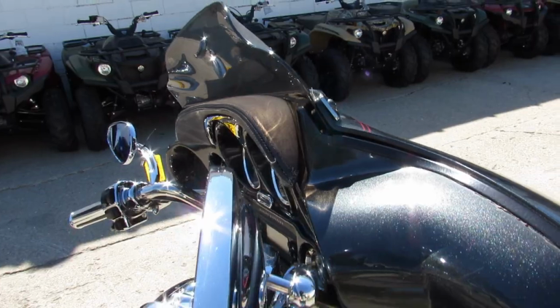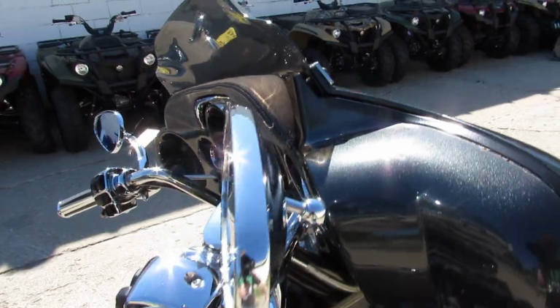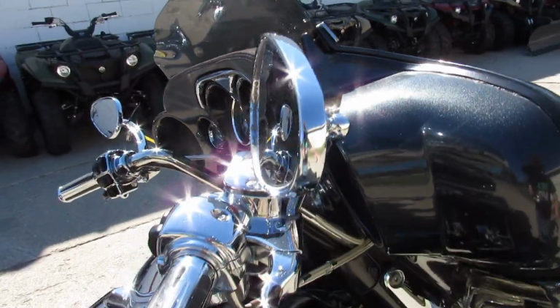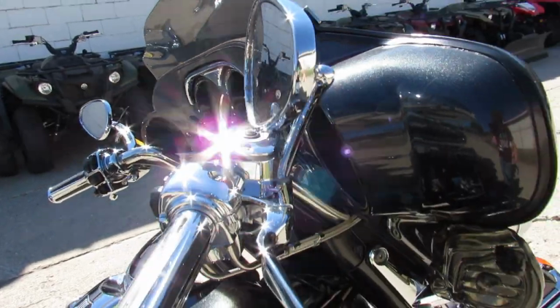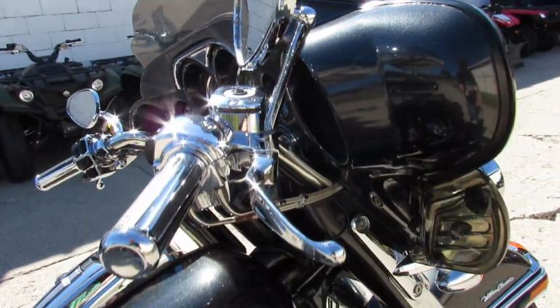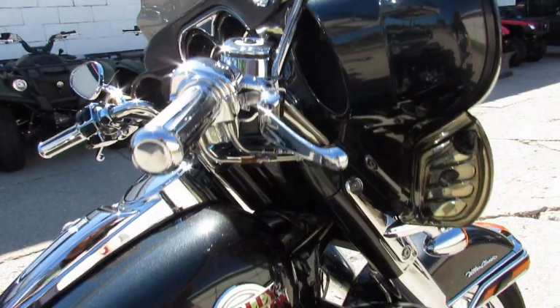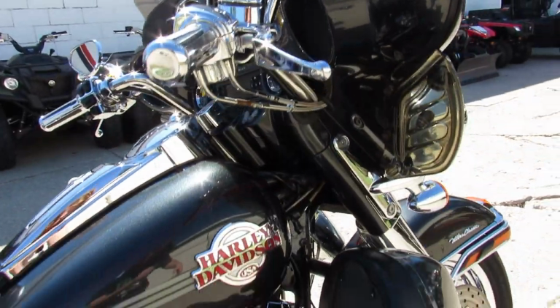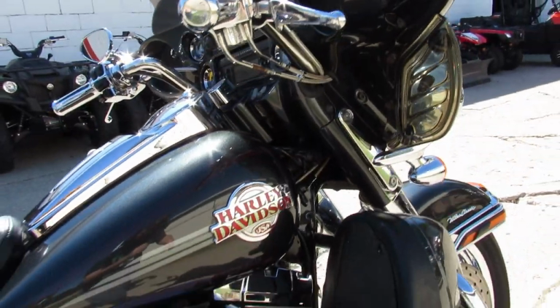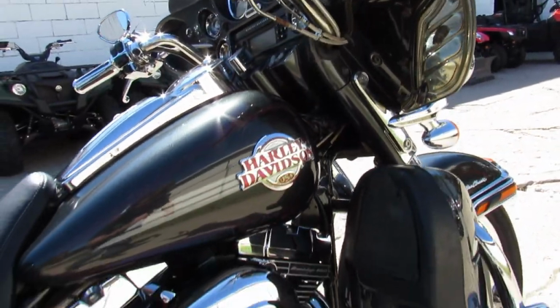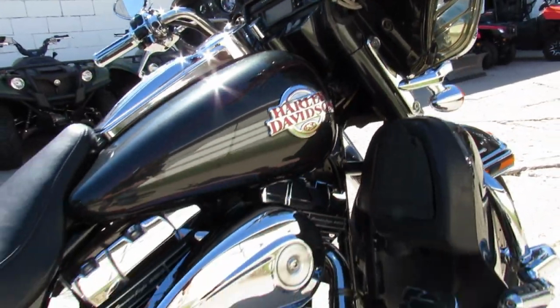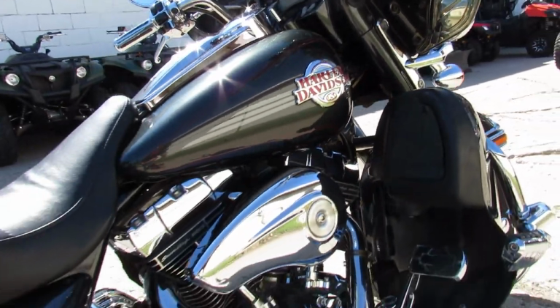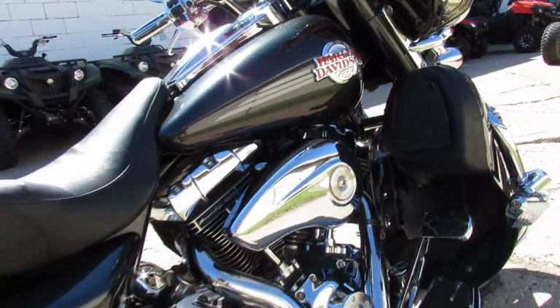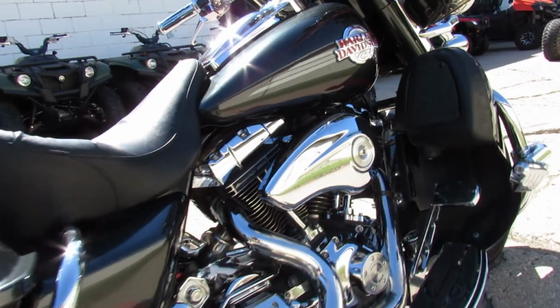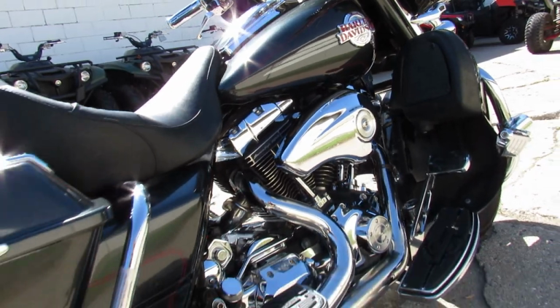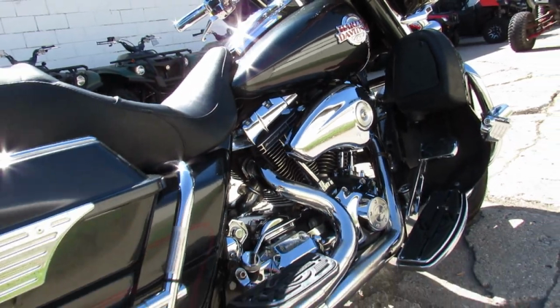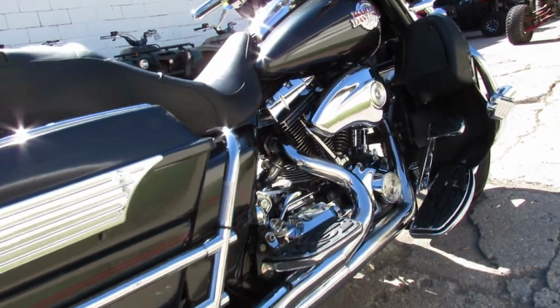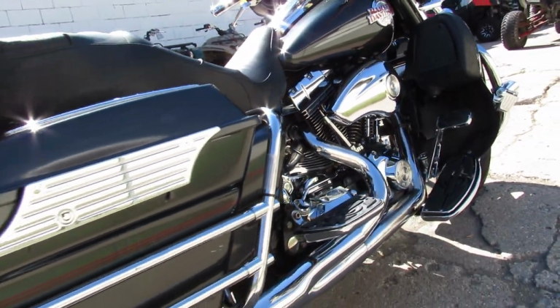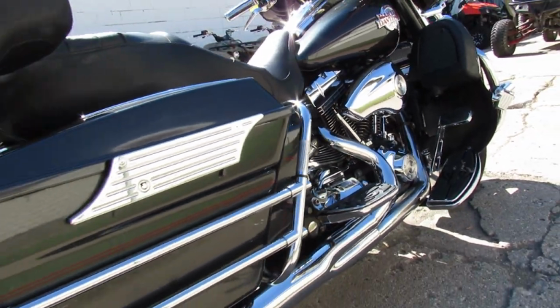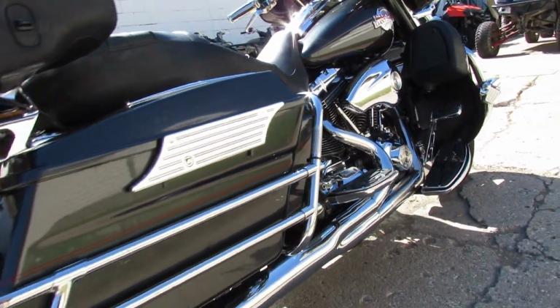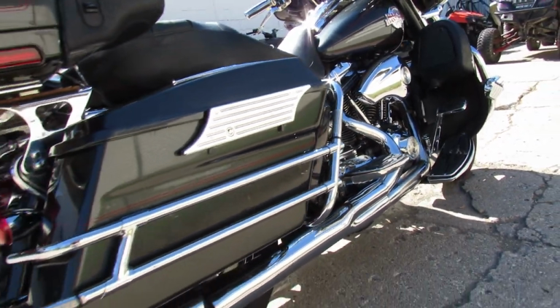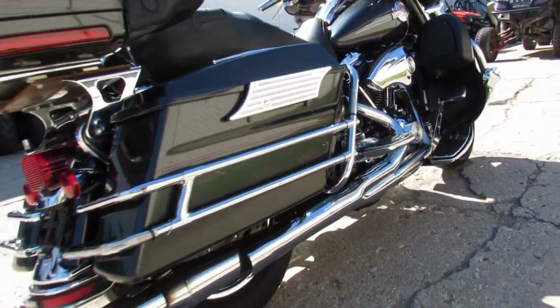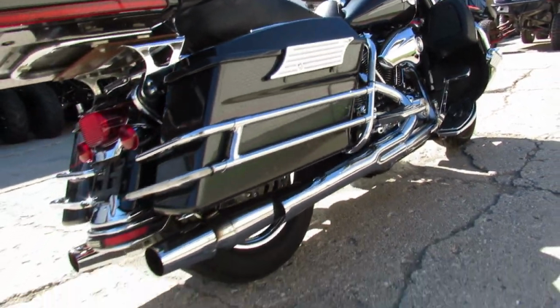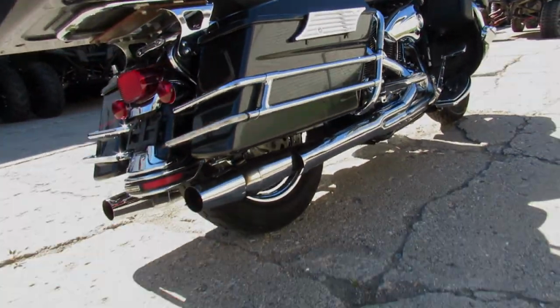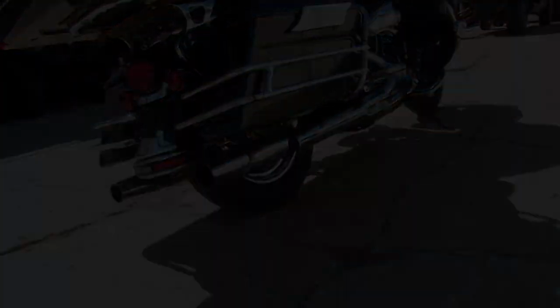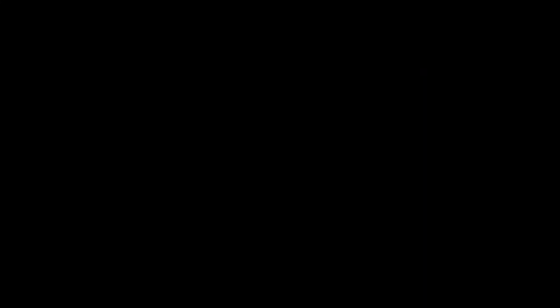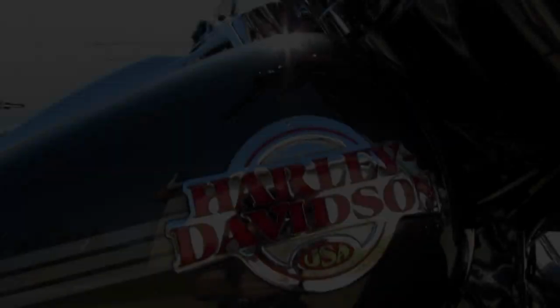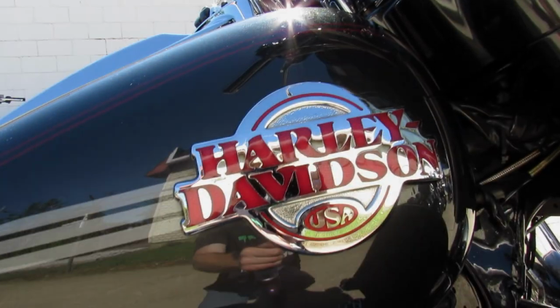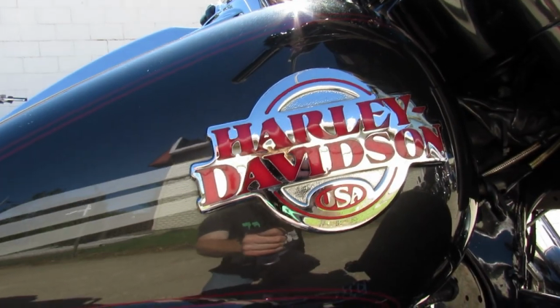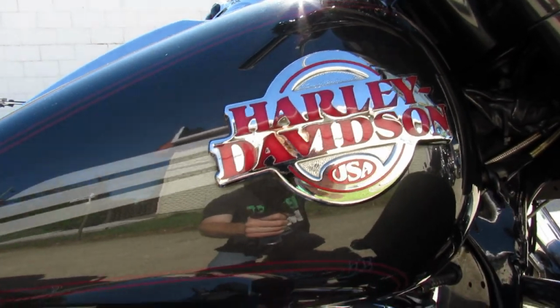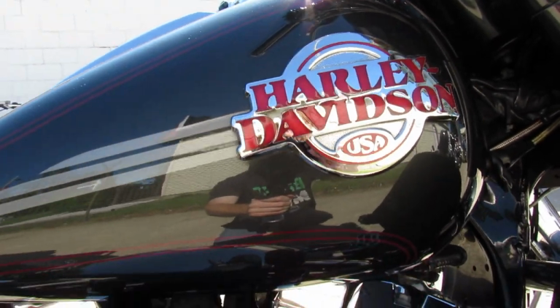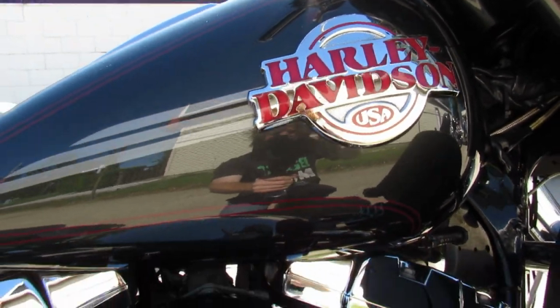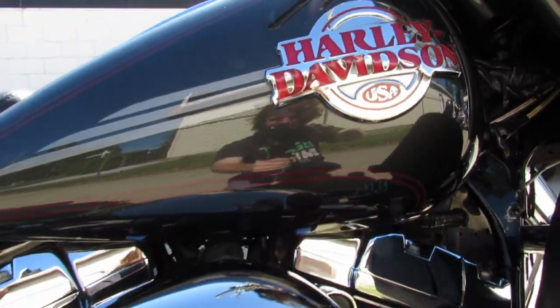Hey guys, ApprovalPowerSports.com here doing some videos on the used Harley-Davidson. Today I'm going to show you the 2006 Ultra Classic we've got in here. It is a gunmetal gray and dripping in chrome.